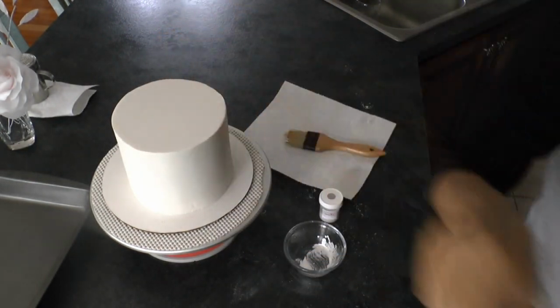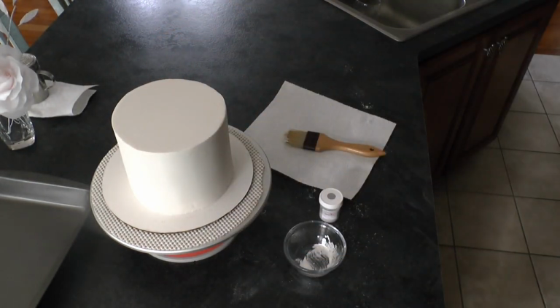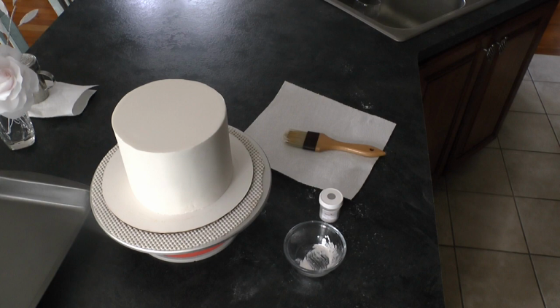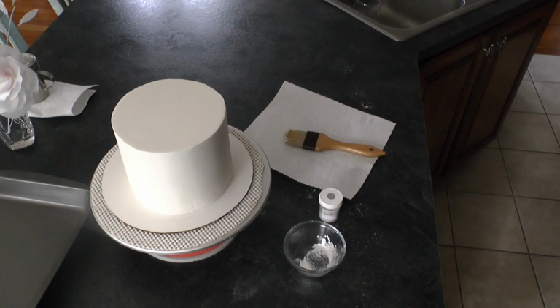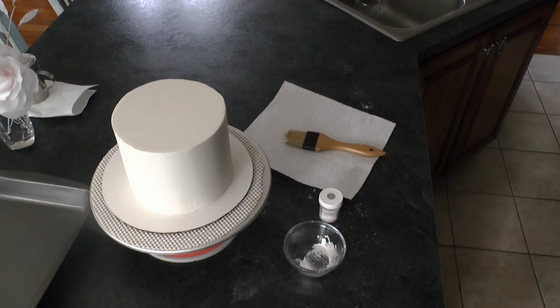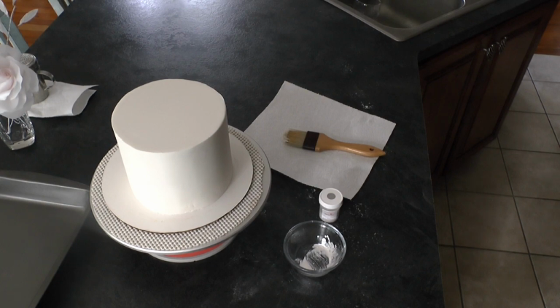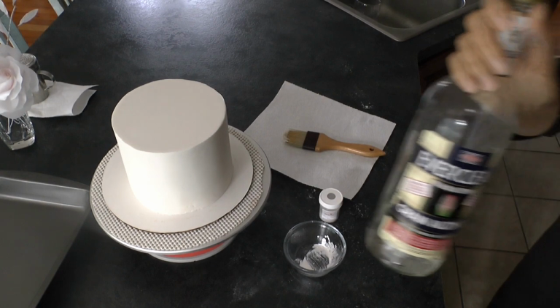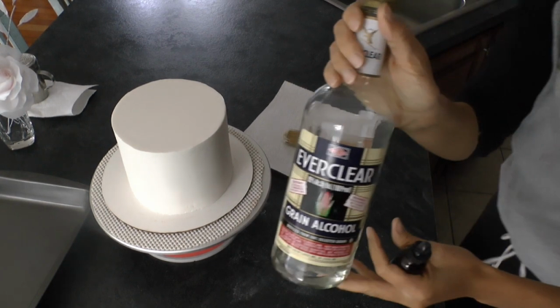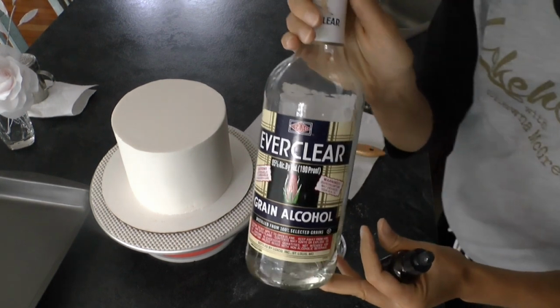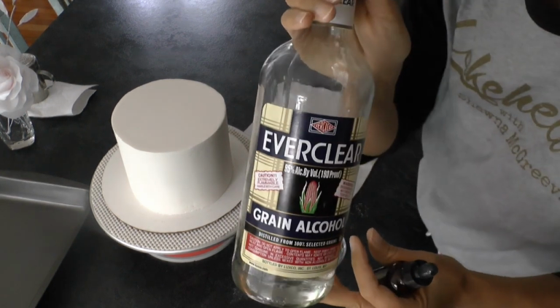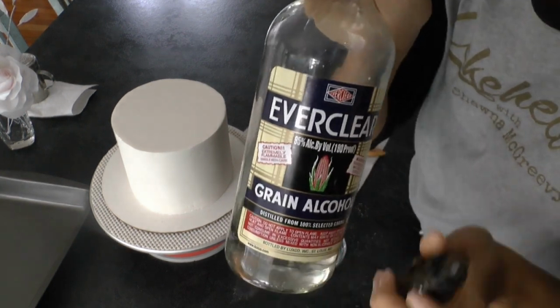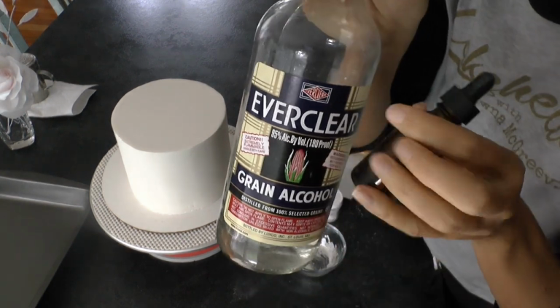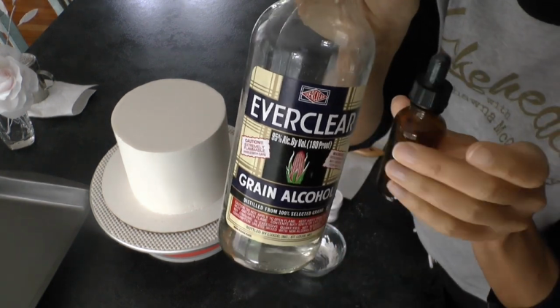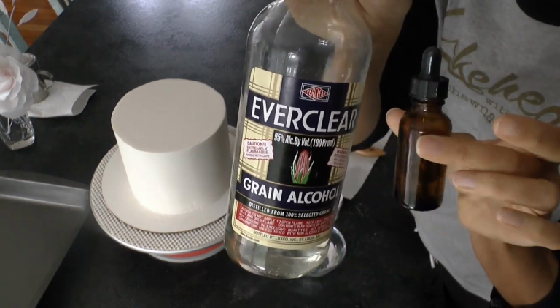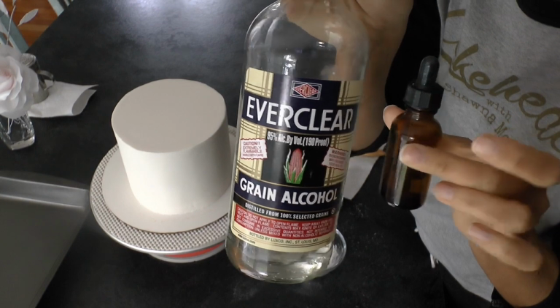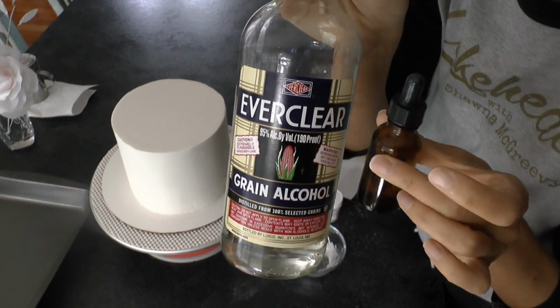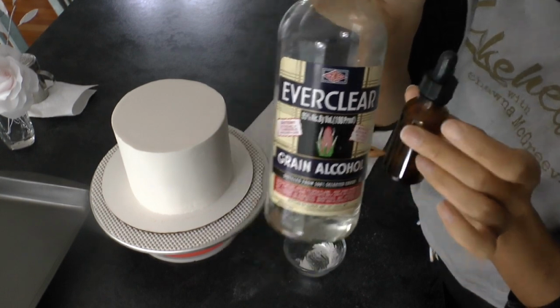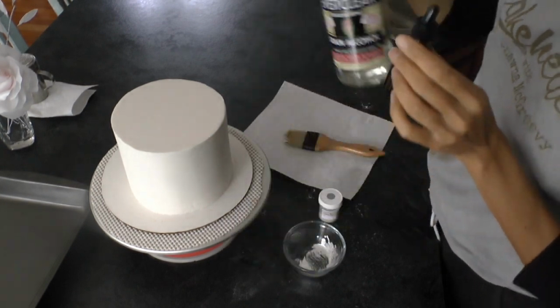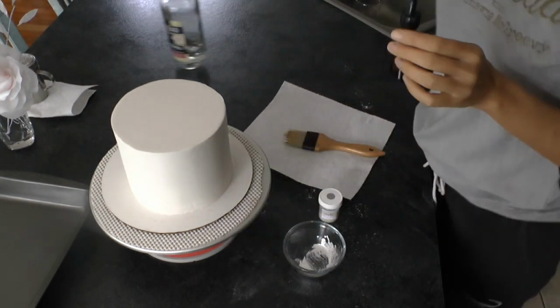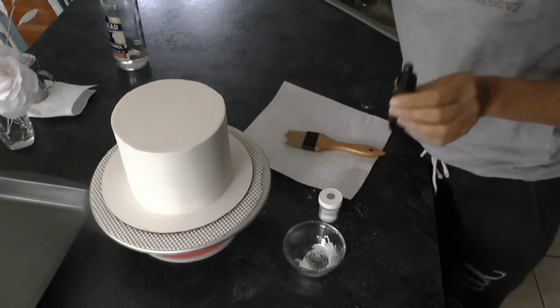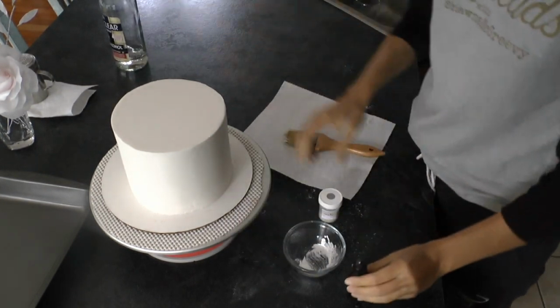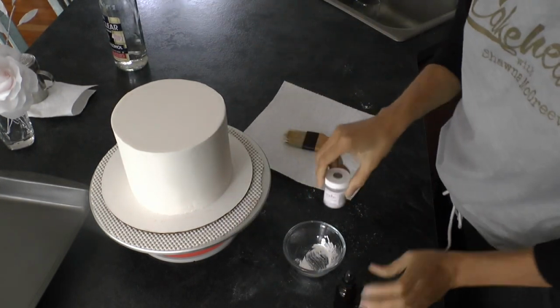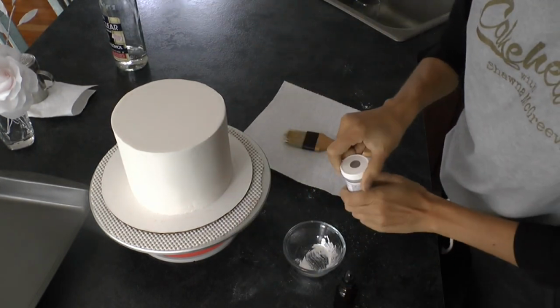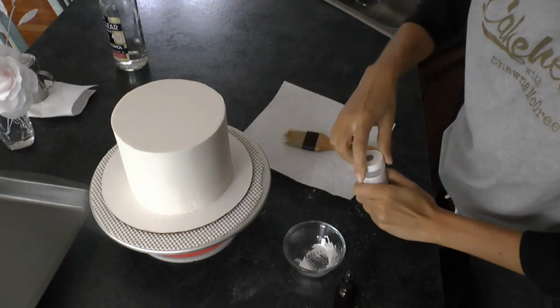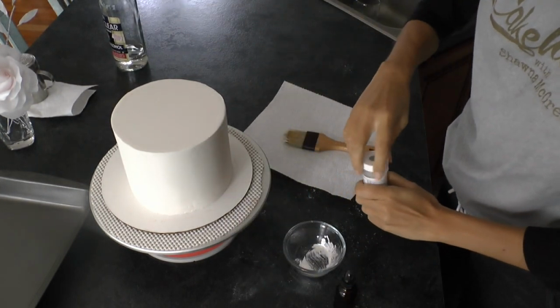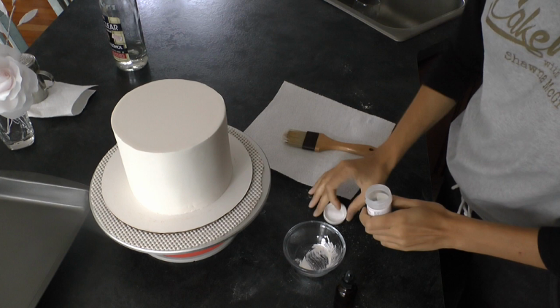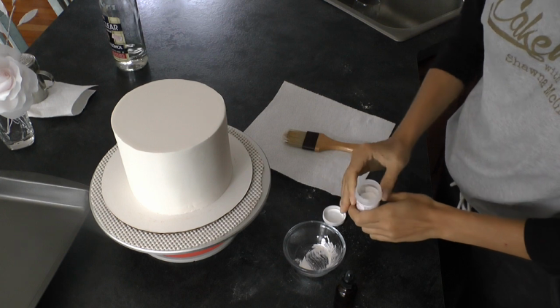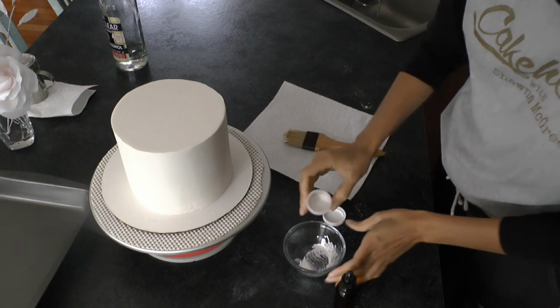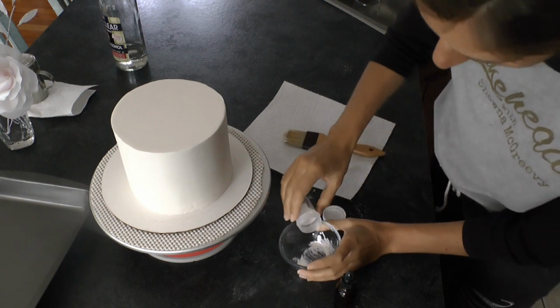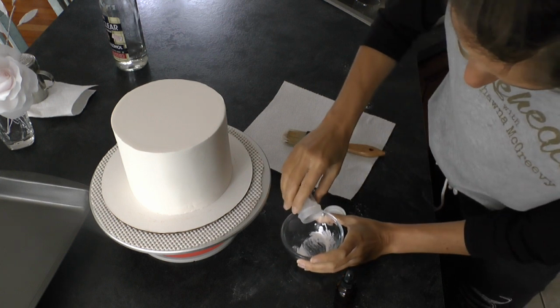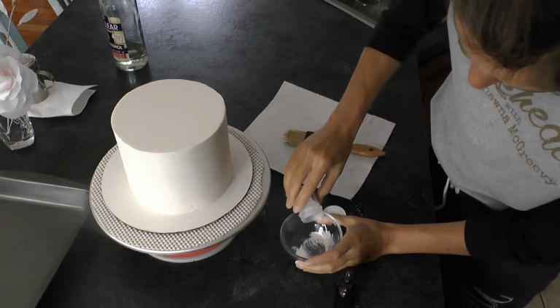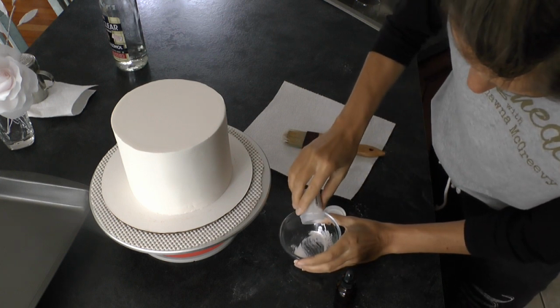I've got some Everclear right here — use it for painting. You could also use a very high-proof vodka, any high-proof alcohol that is clear.